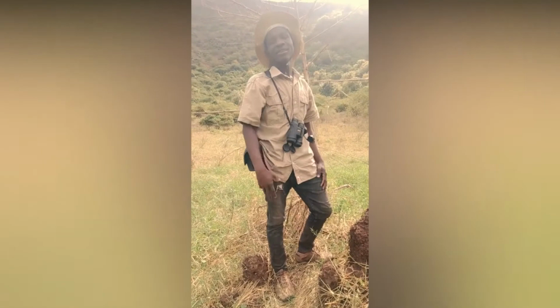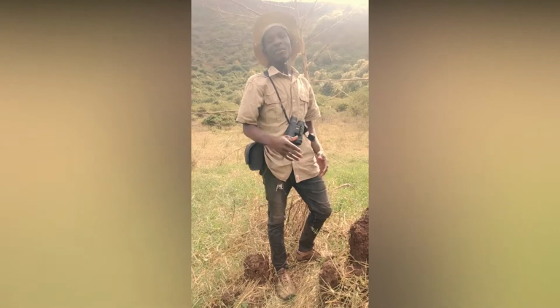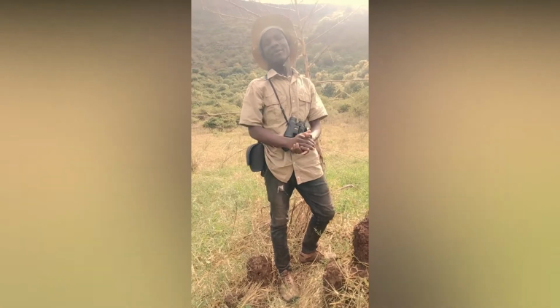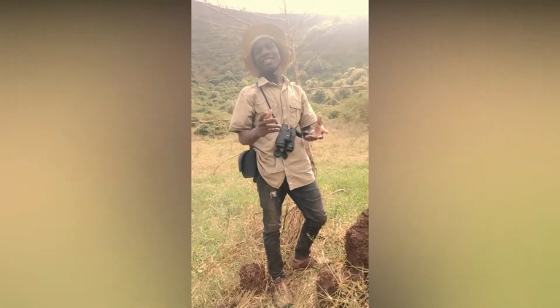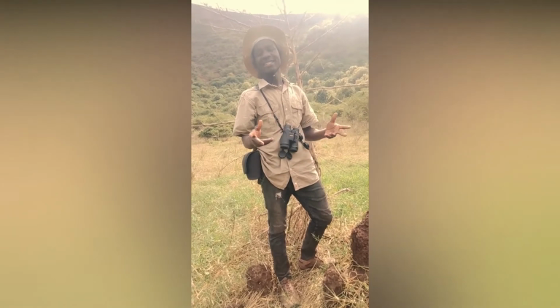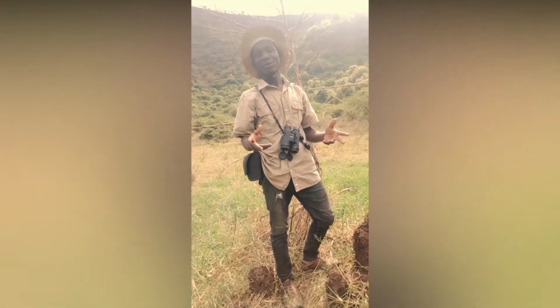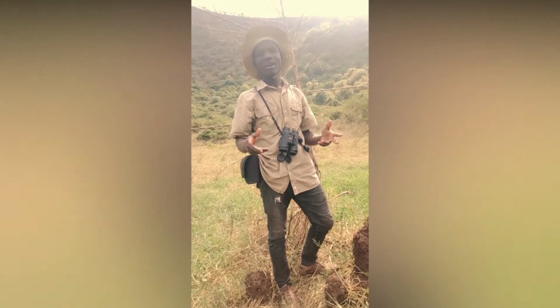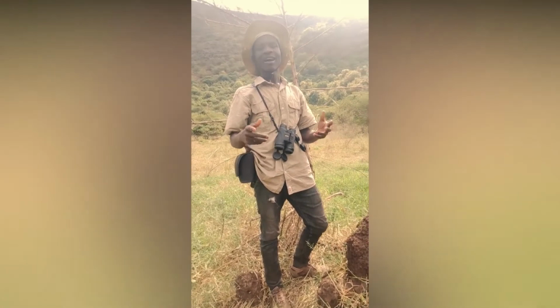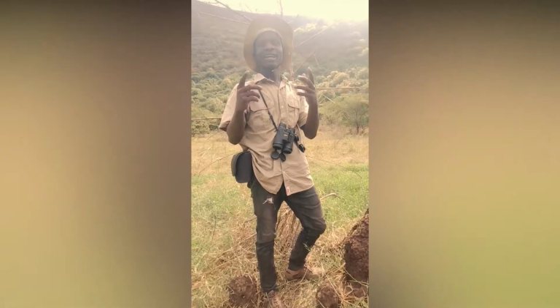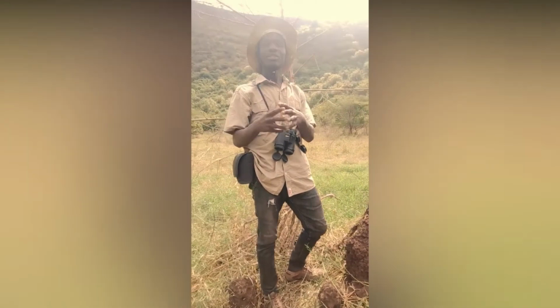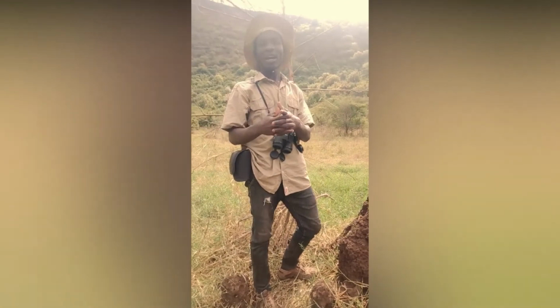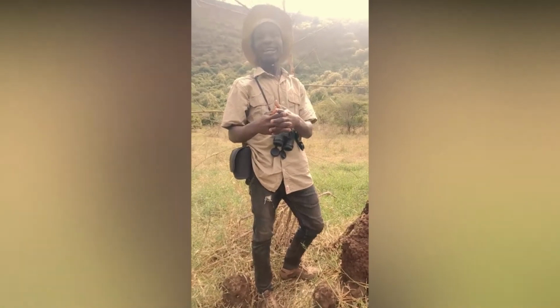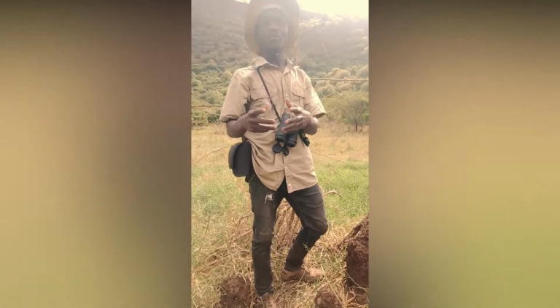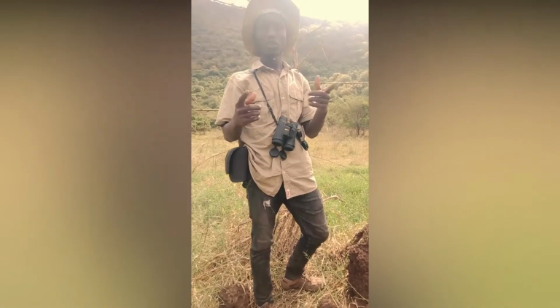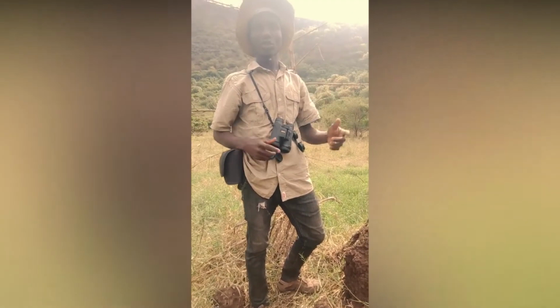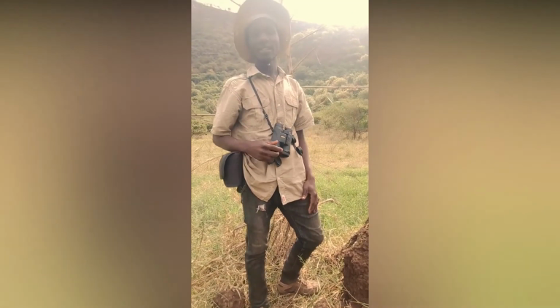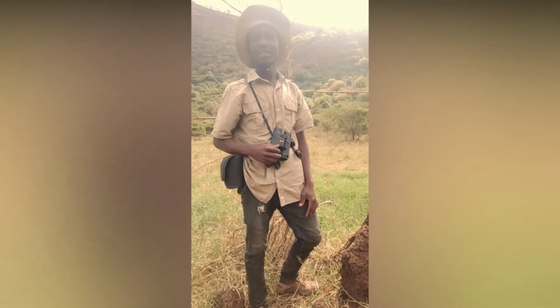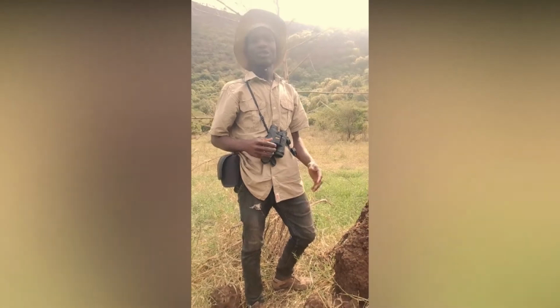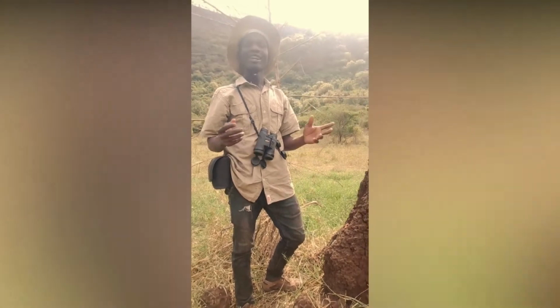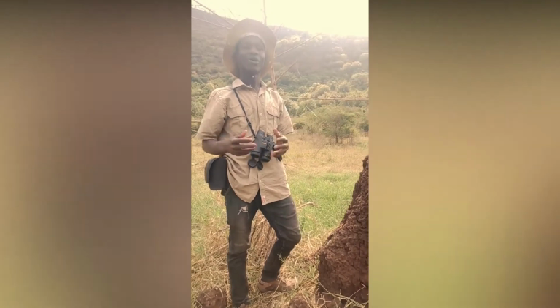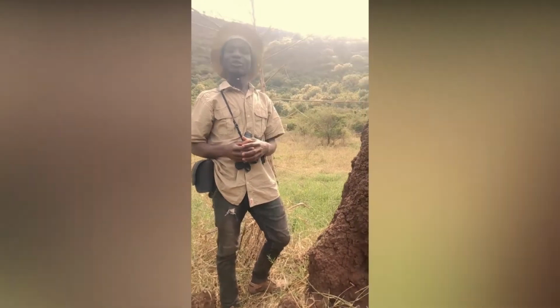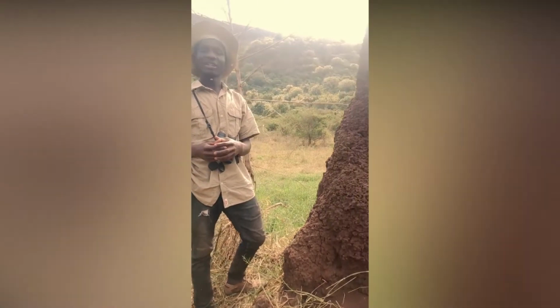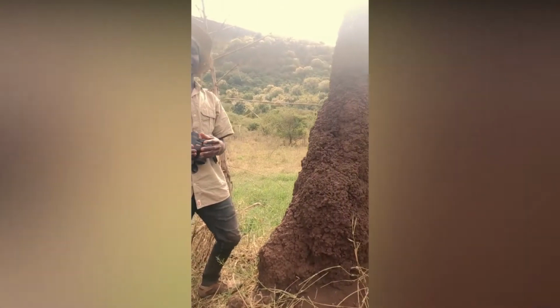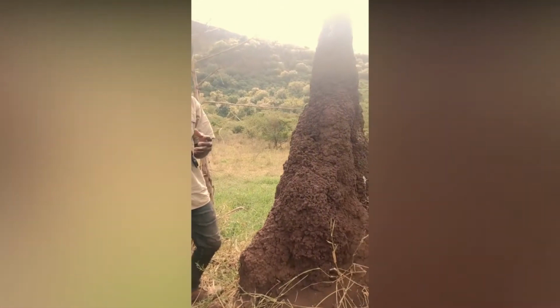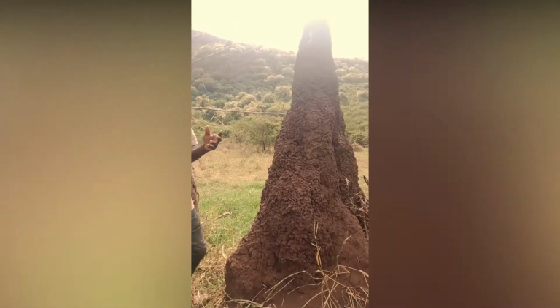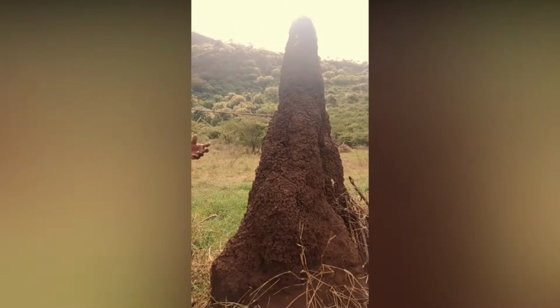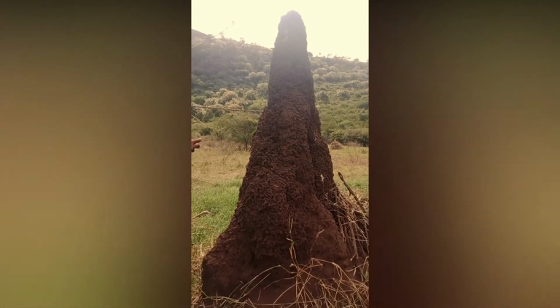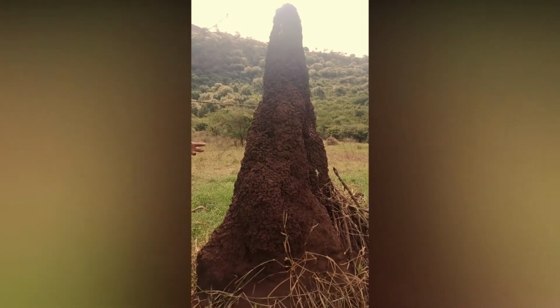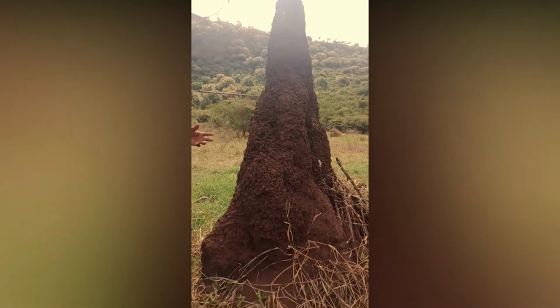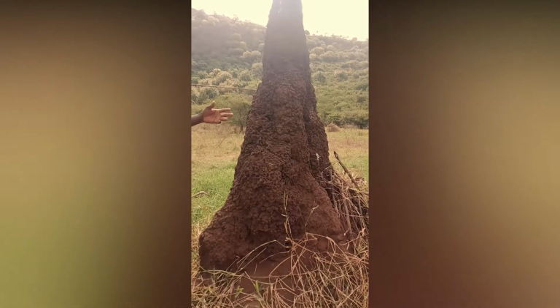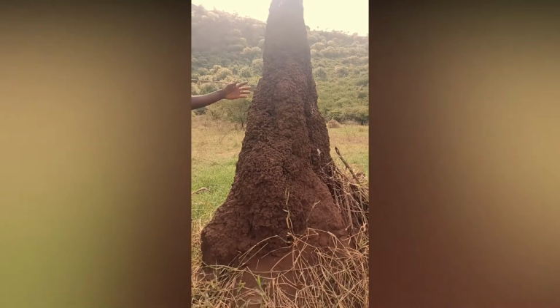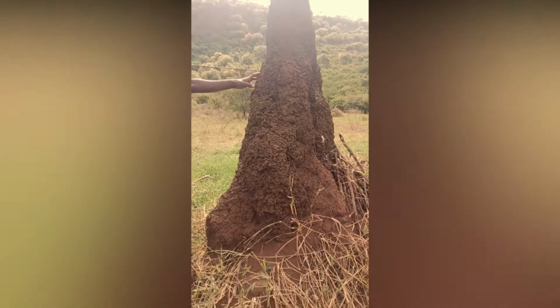My name is Justin Jacob. I study Tour Guide at Professional Tour Guide. Today I would like to speak about the amazing nature, what nature gives us today.